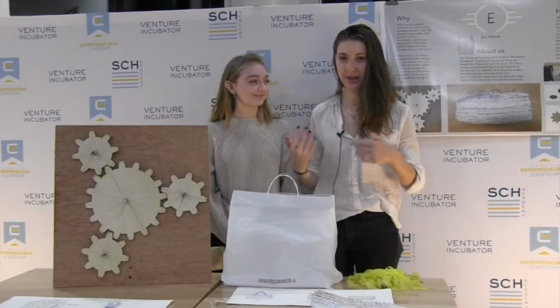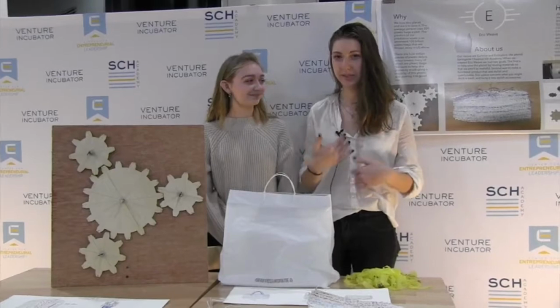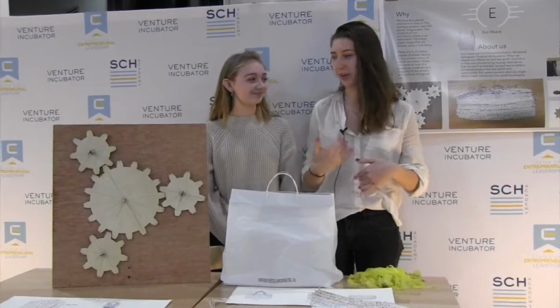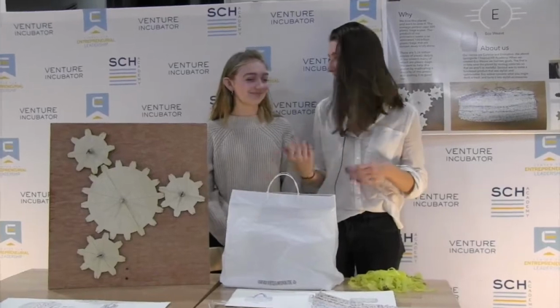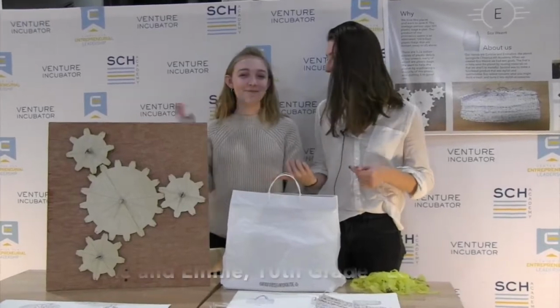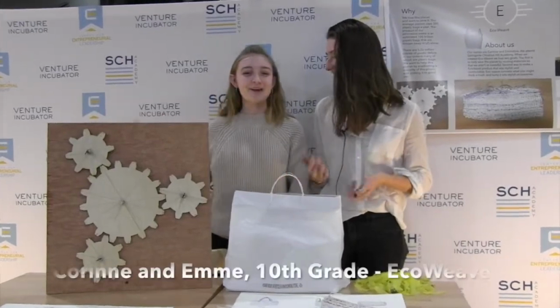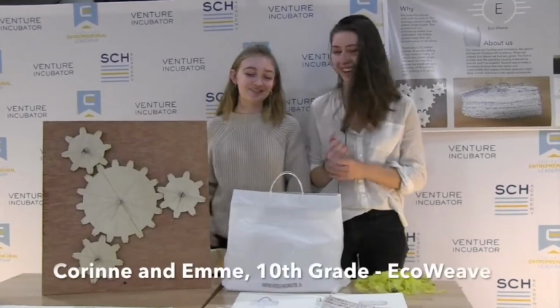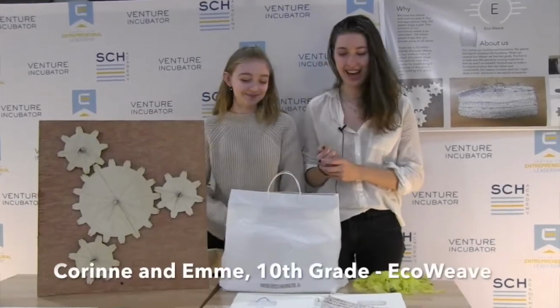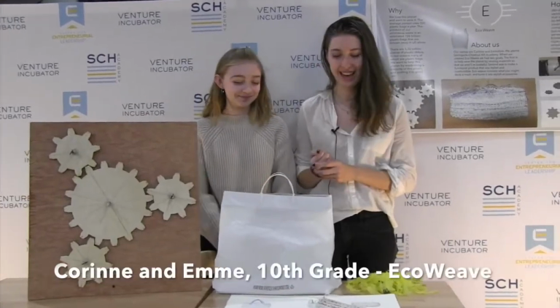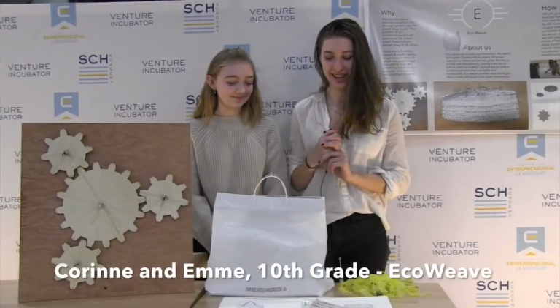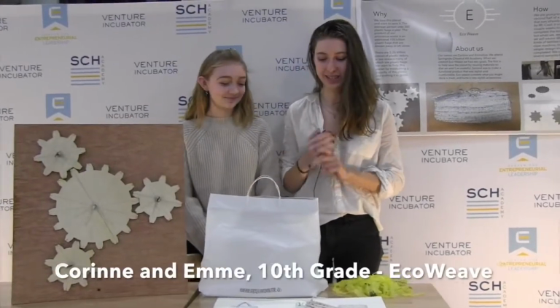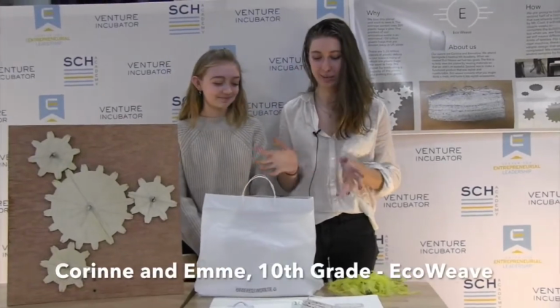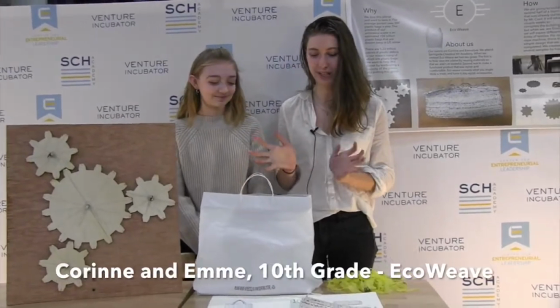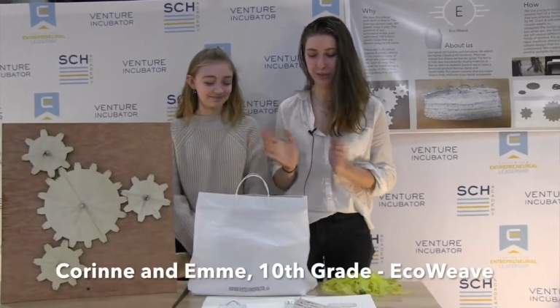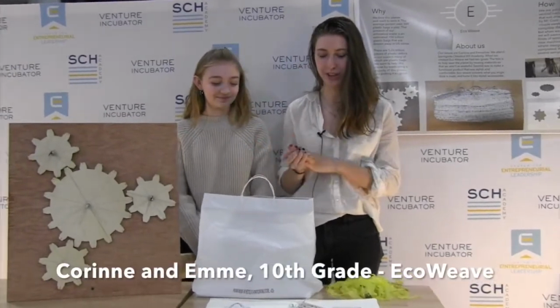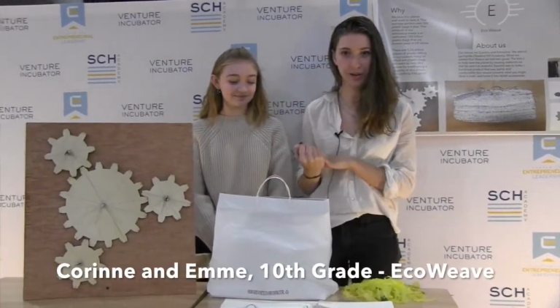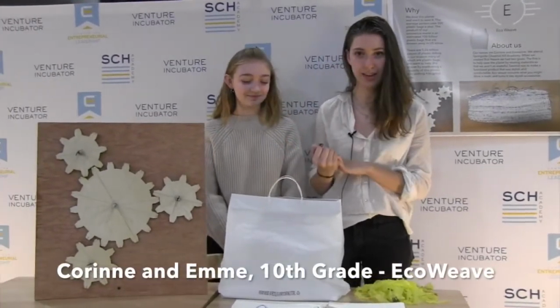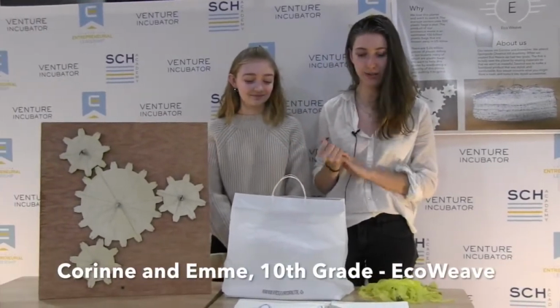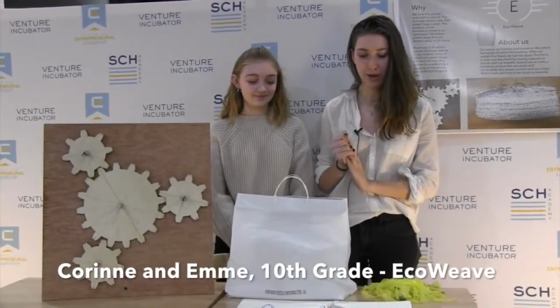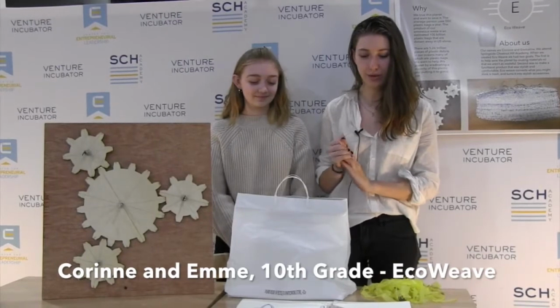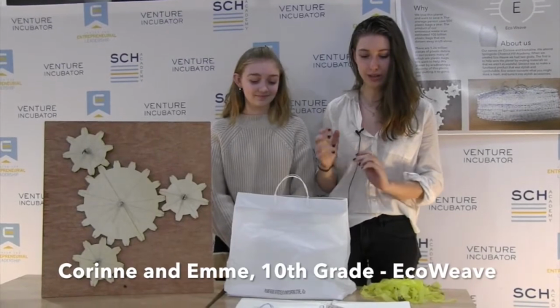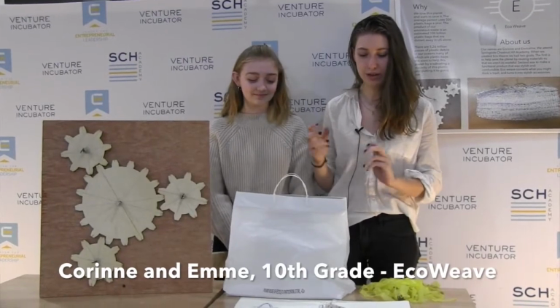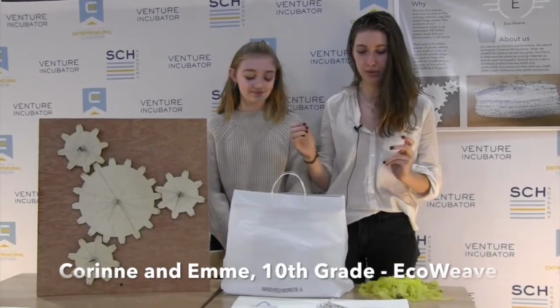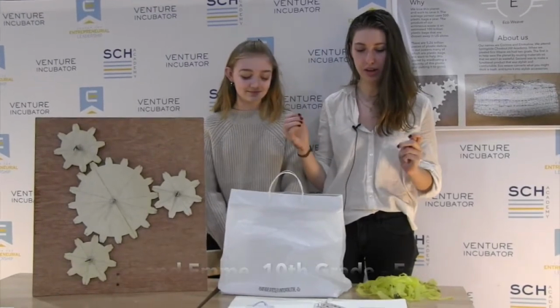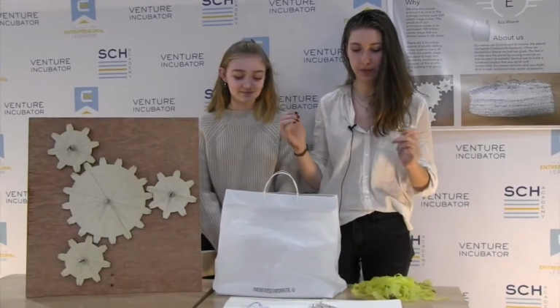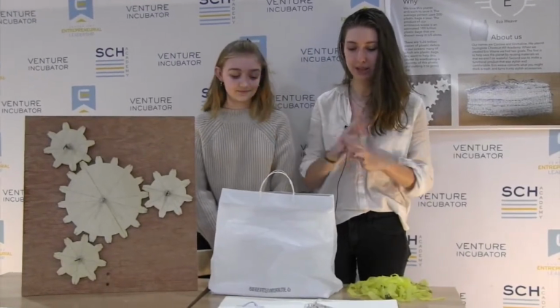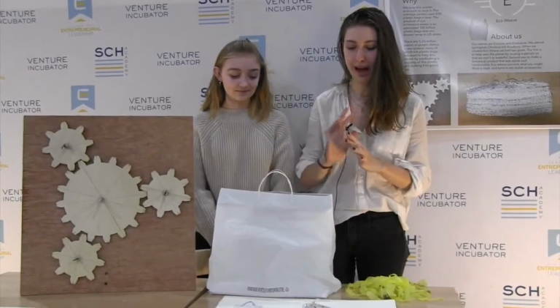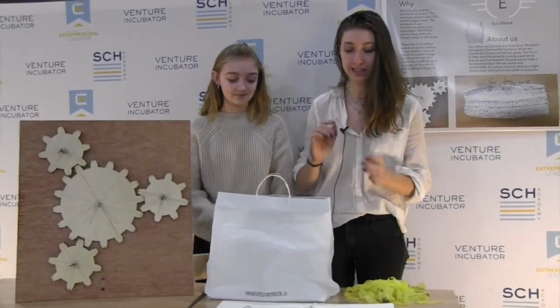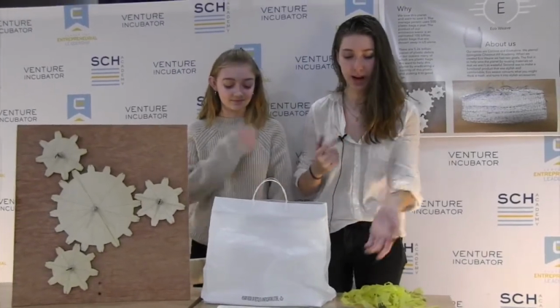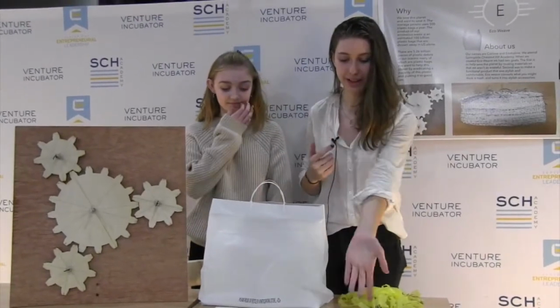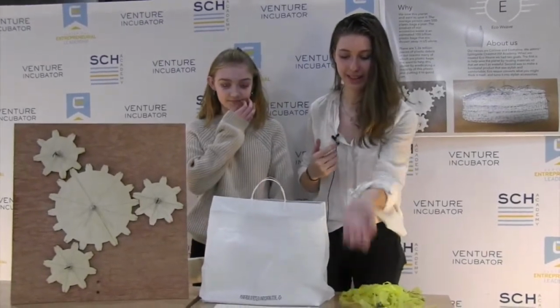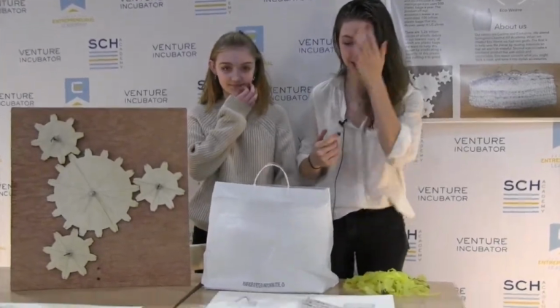I'm Karen Modell. I'm Emmy Hamilton. And this is our project. We're called EcoWeave. What we do is we weave plastic bags into fabric like this.